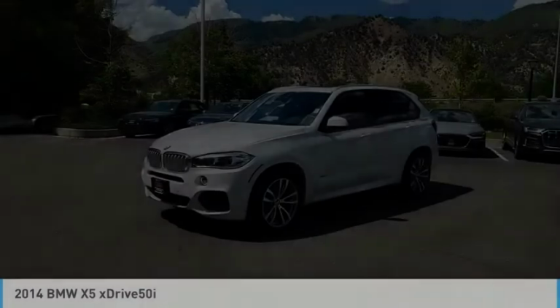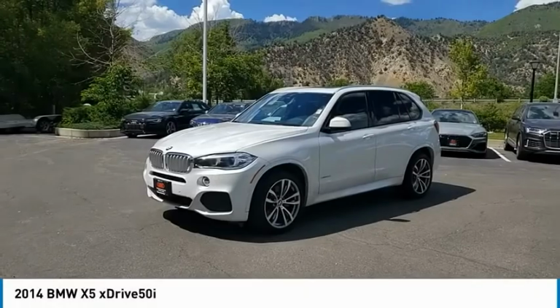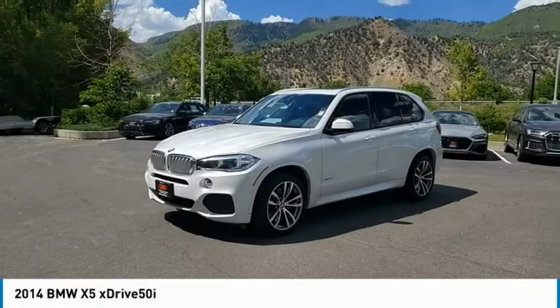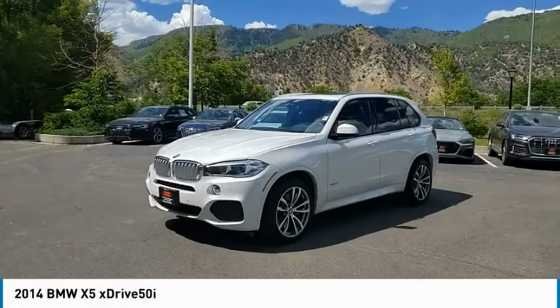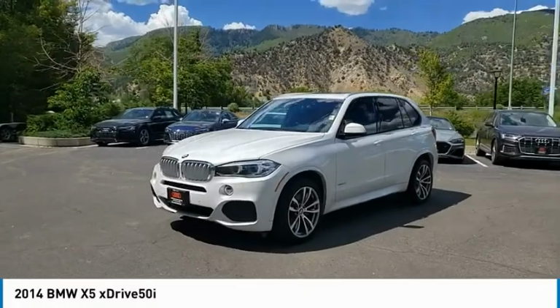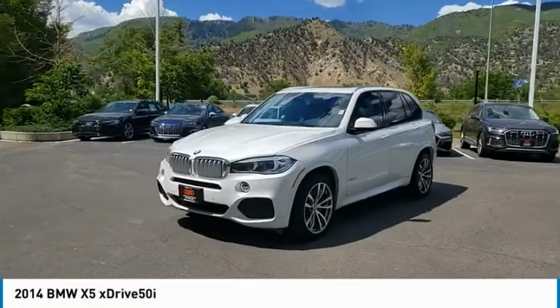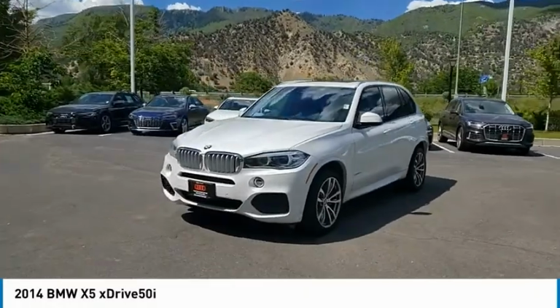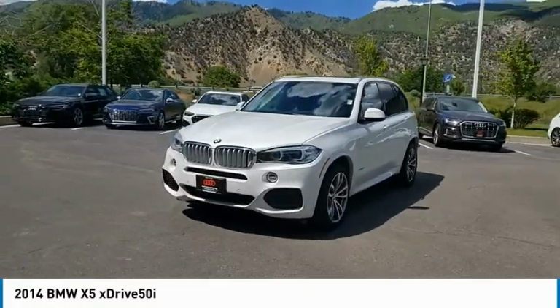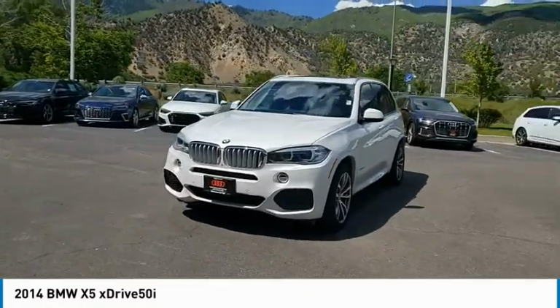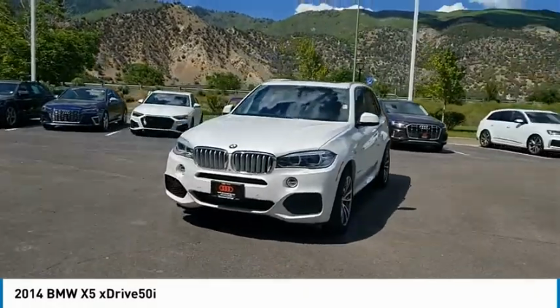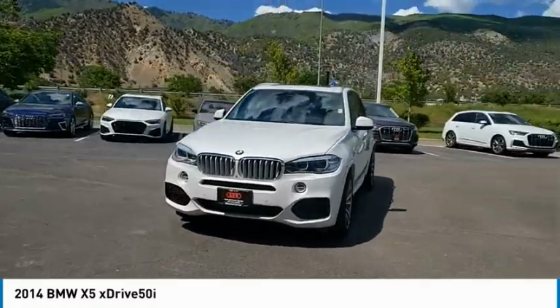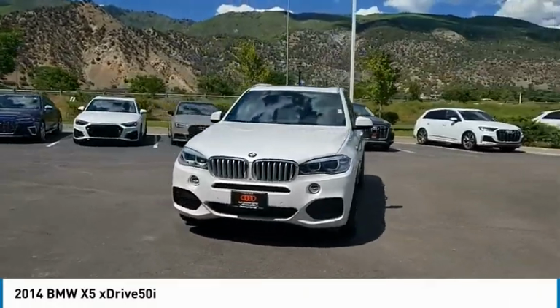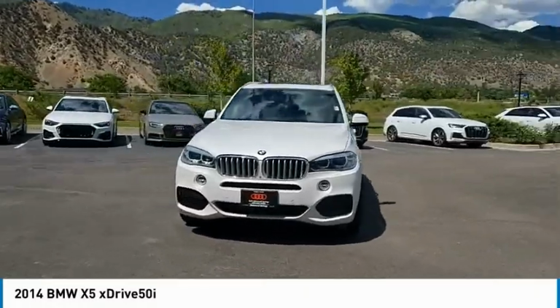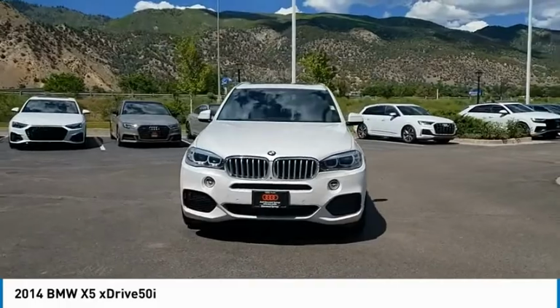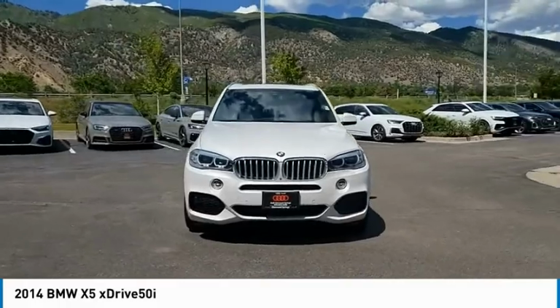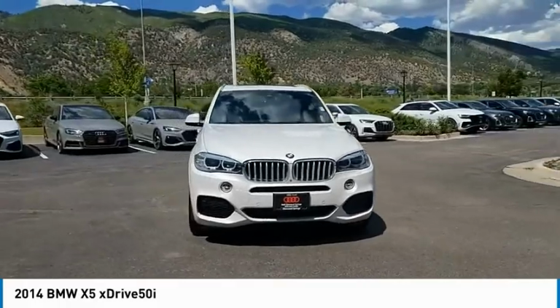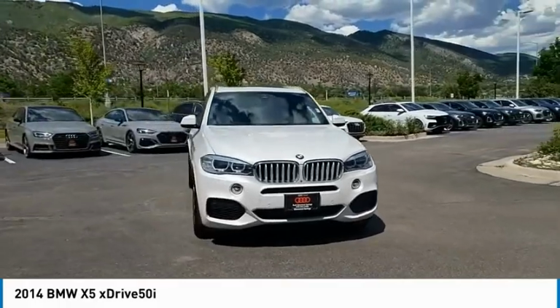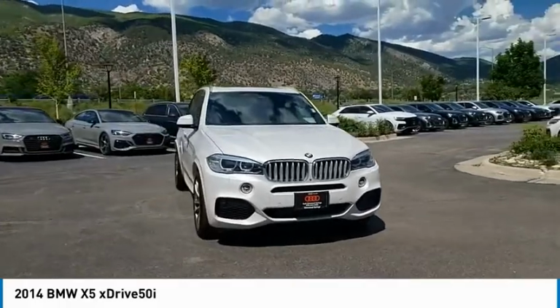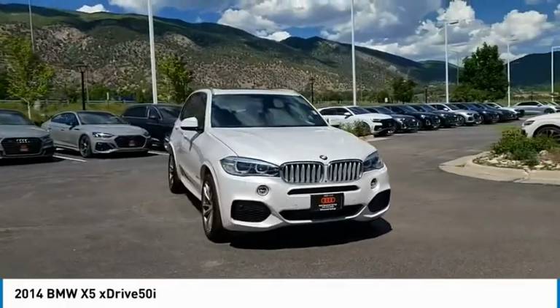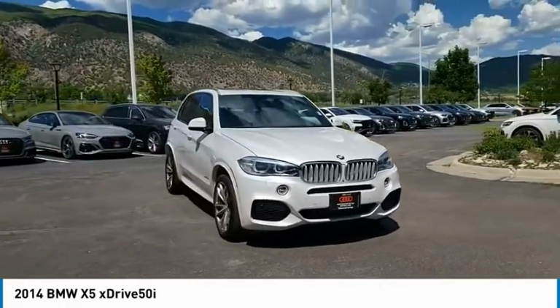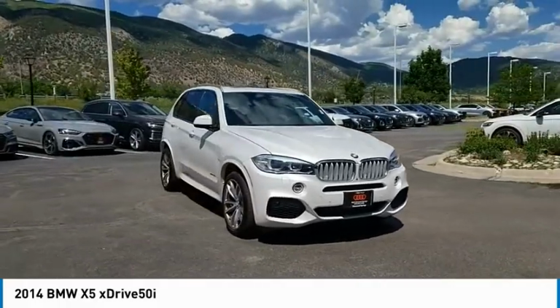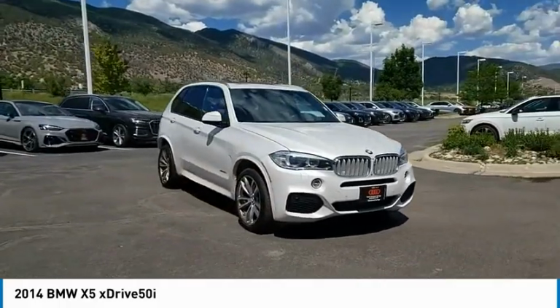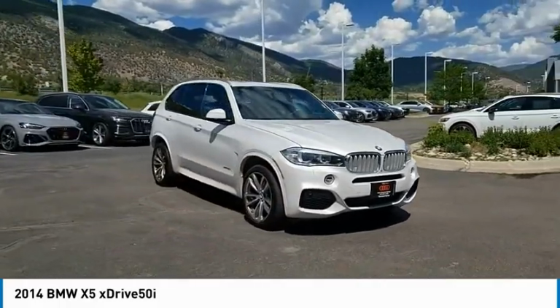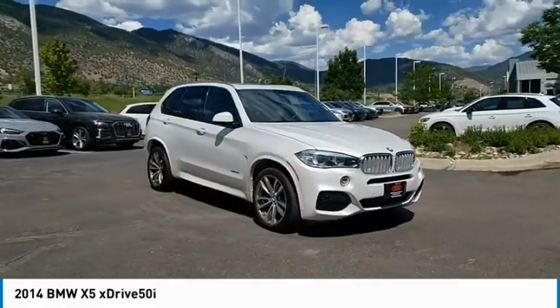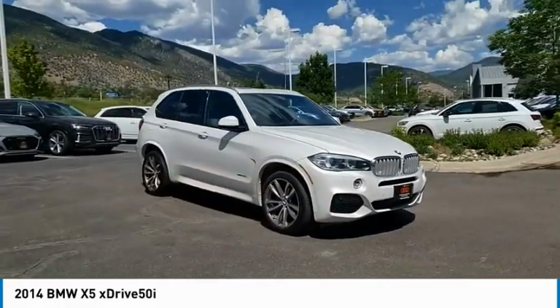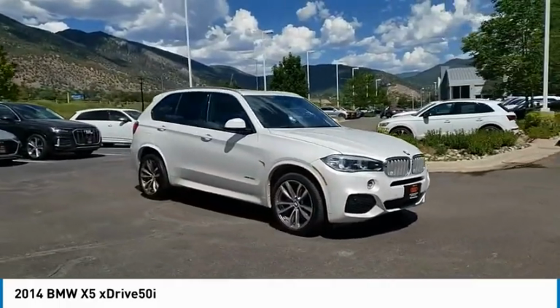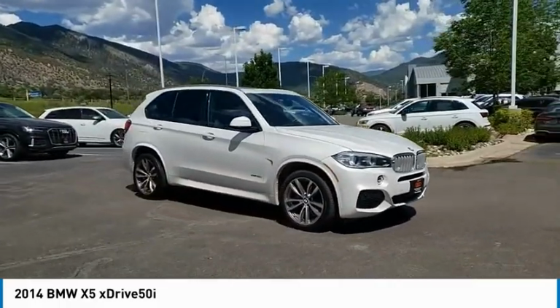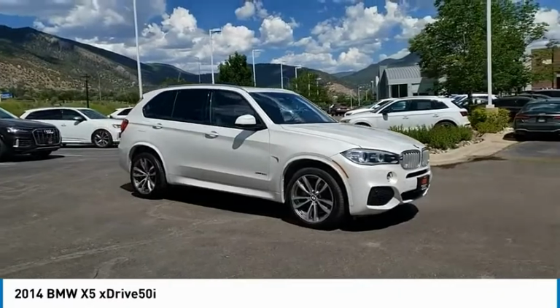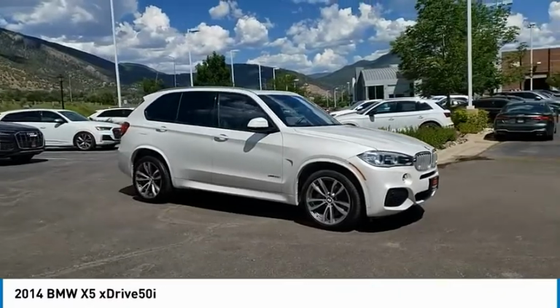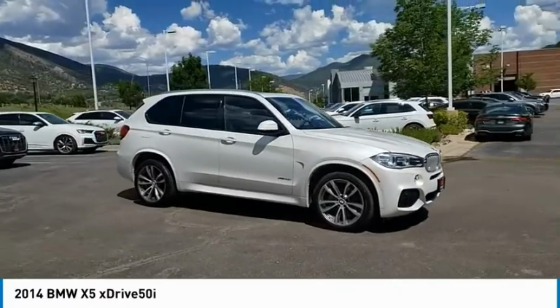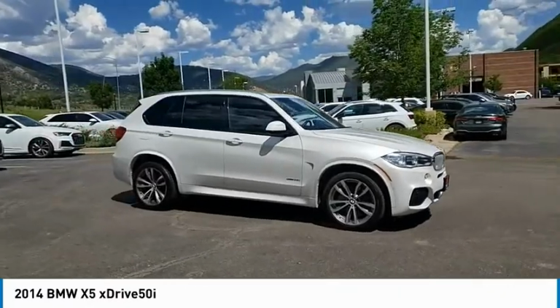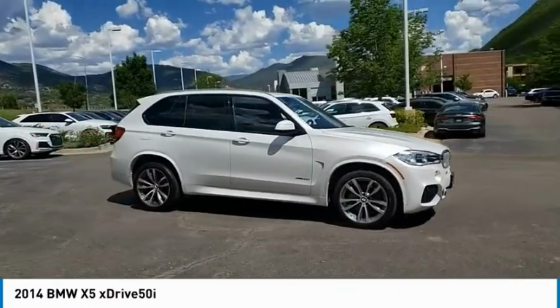We are pleased to show you the 2014 X5. The BMW X5 is an award-winning performance, space, and efficiency vehicle. This vehicle has less than 30,000 miles.